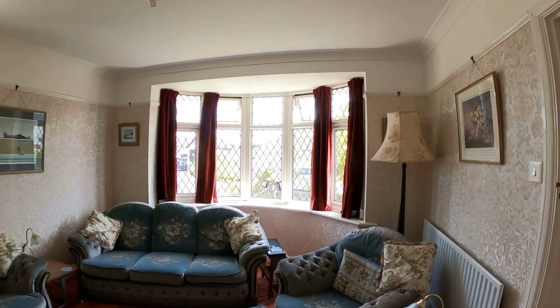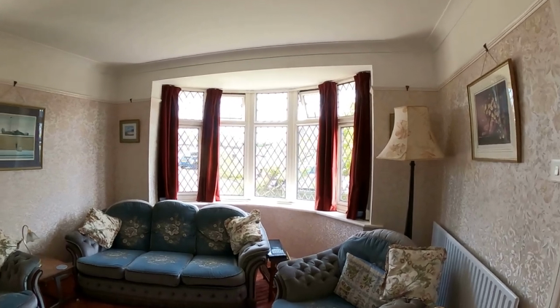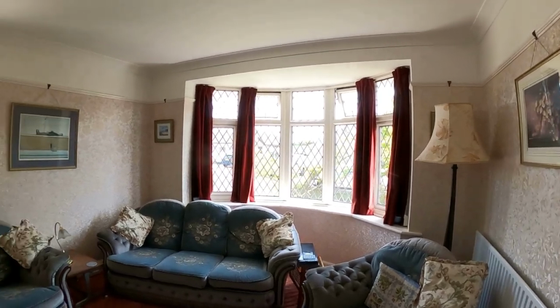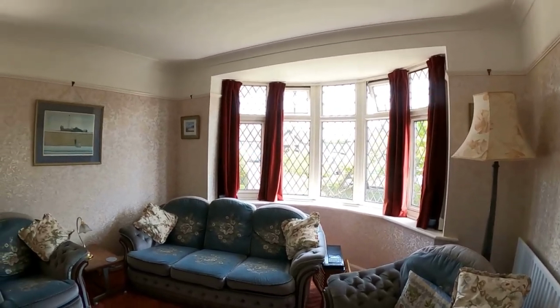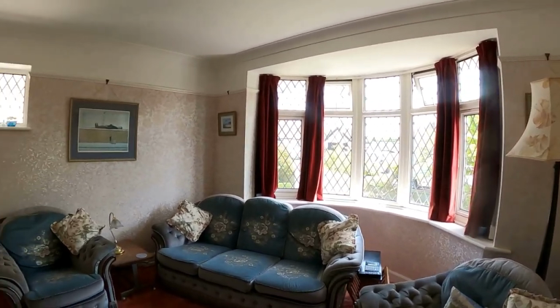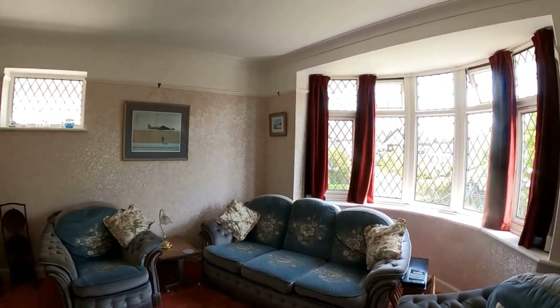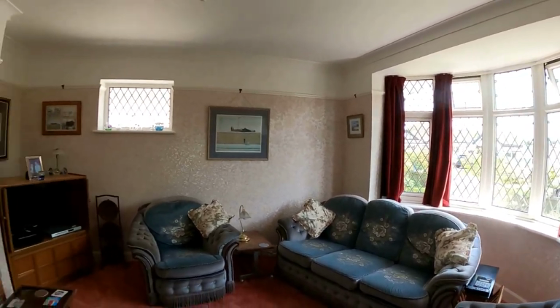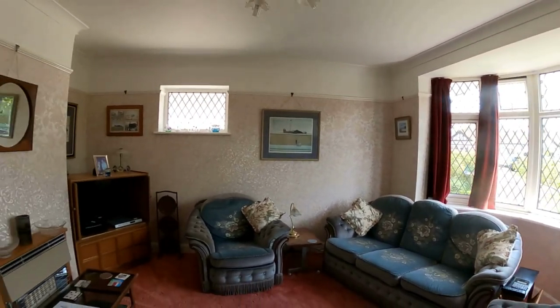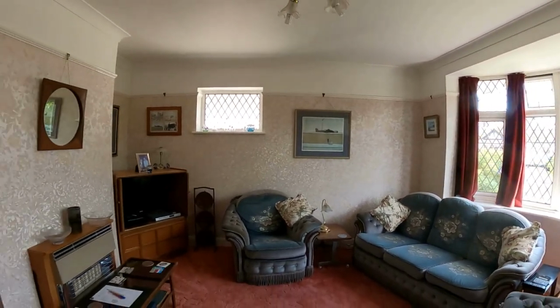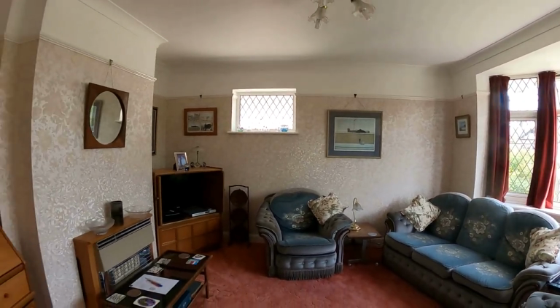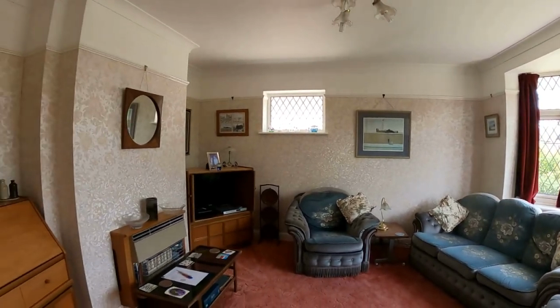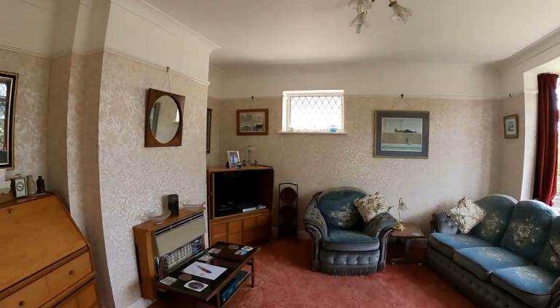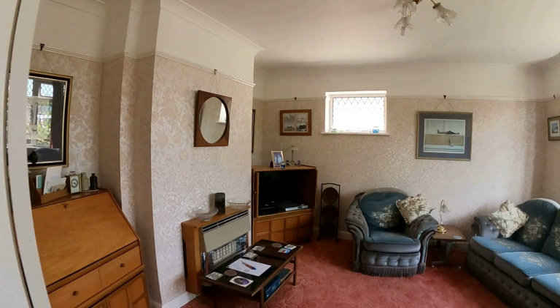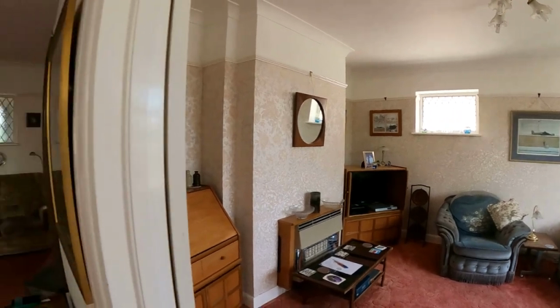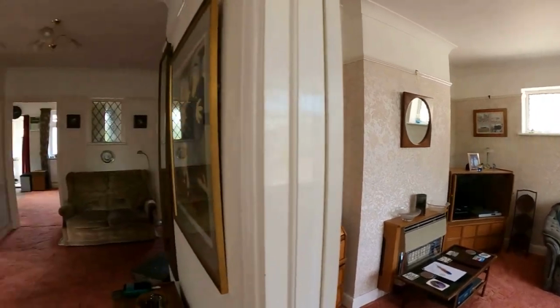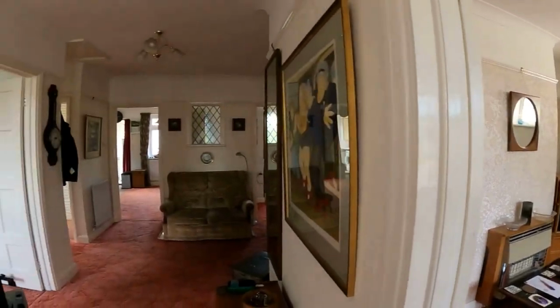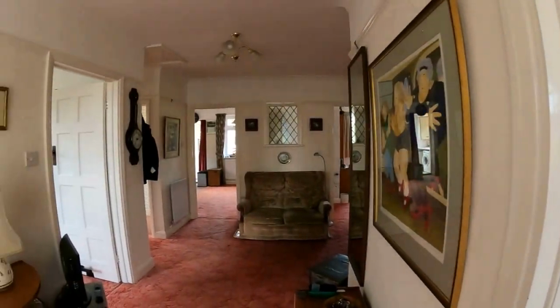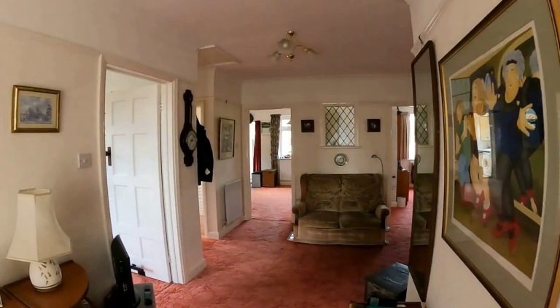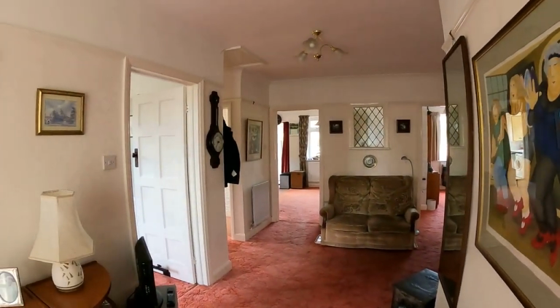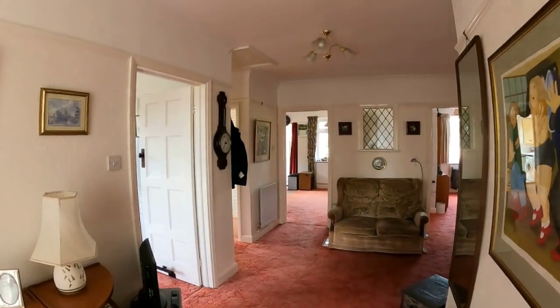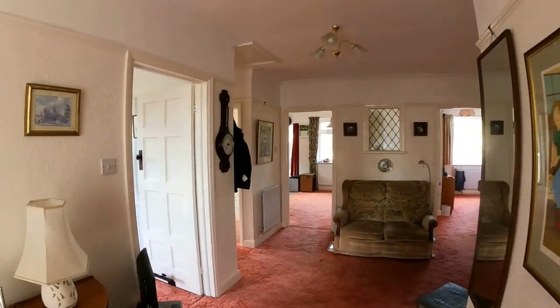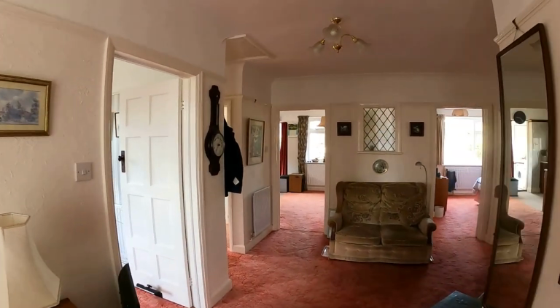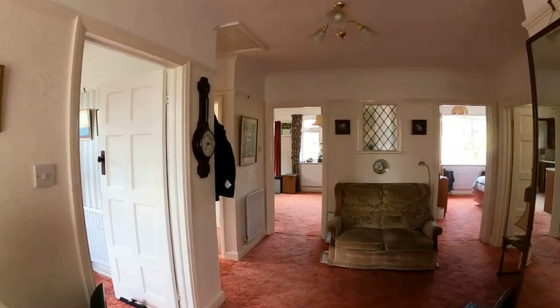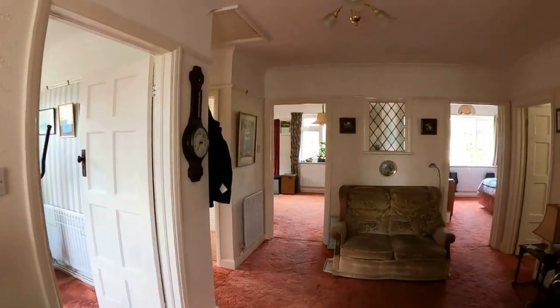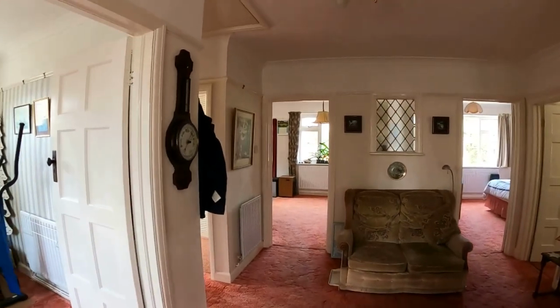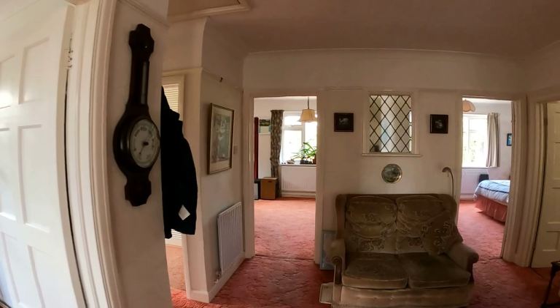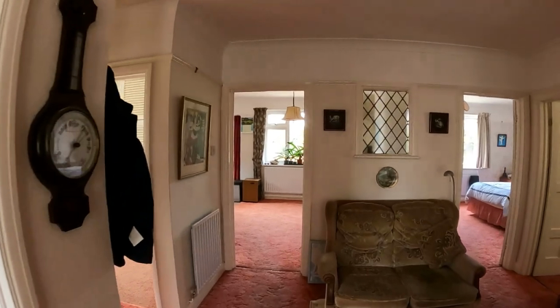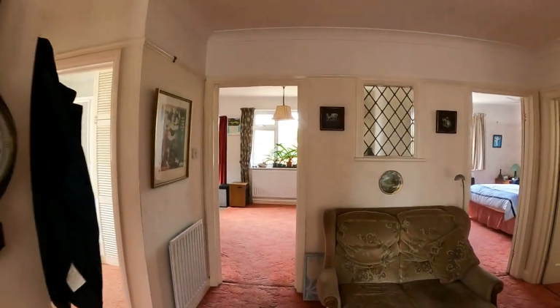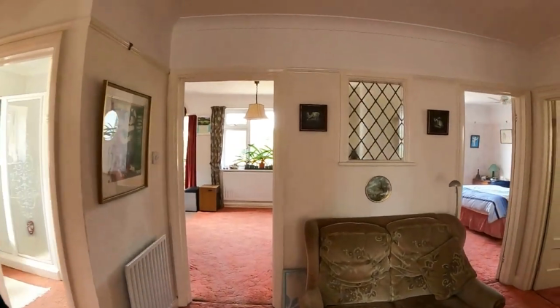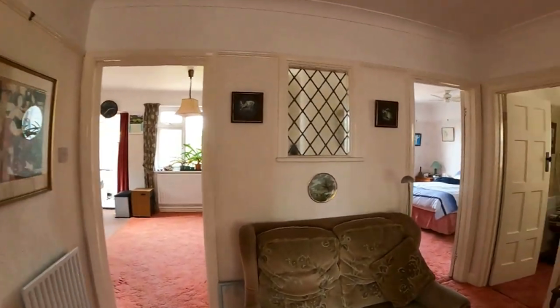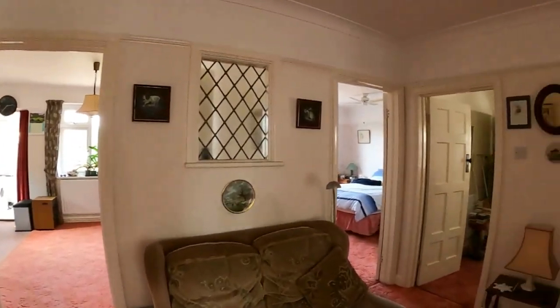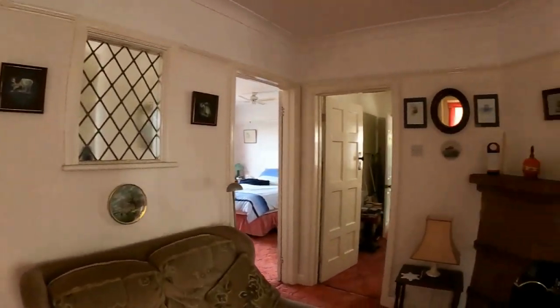Coming straight through from the hallway, we're taking a right-hand turn and taking a look at the lounge. Really nice open space there, but the hallway itself steals the show a little bit with its open fireplace and abundance of space.